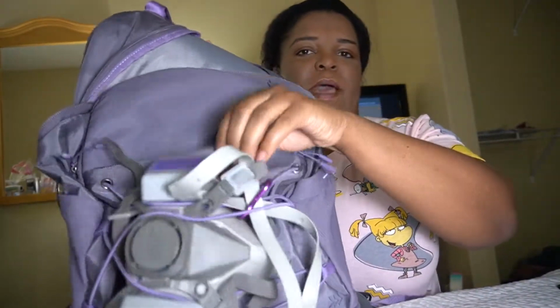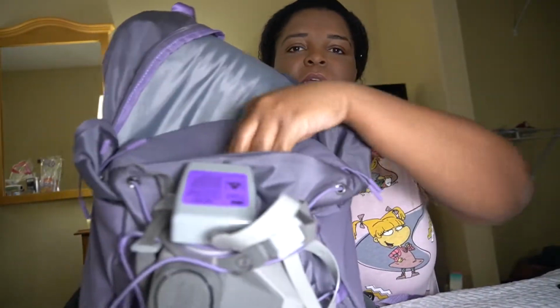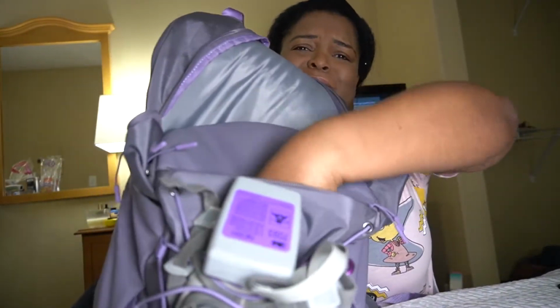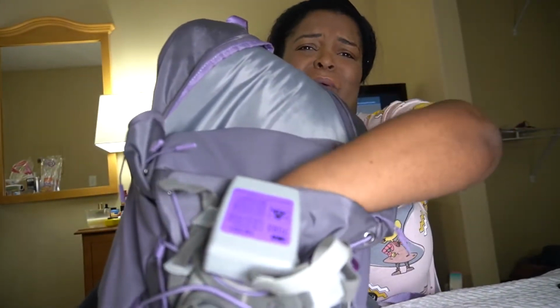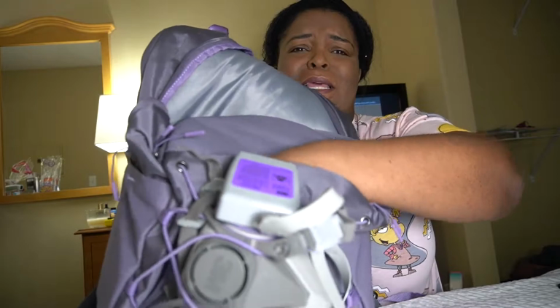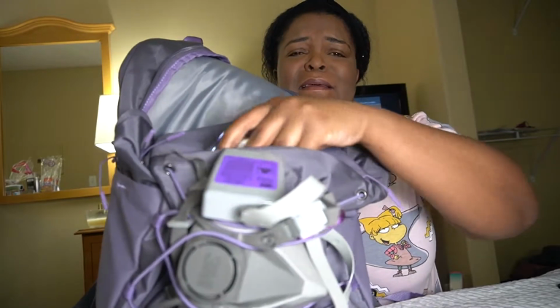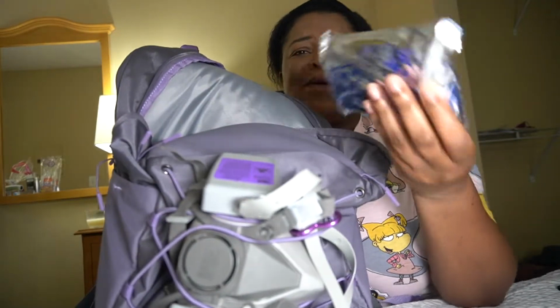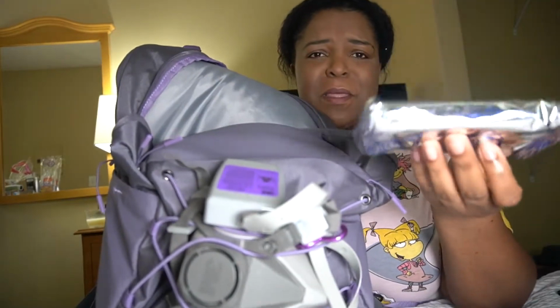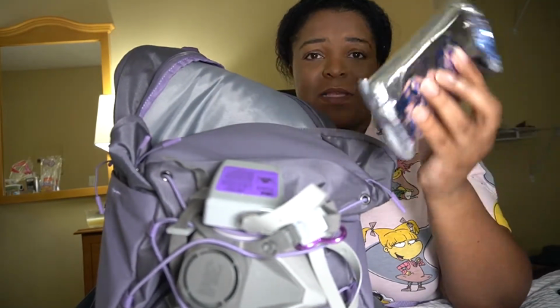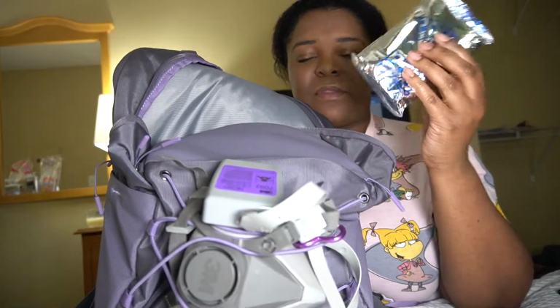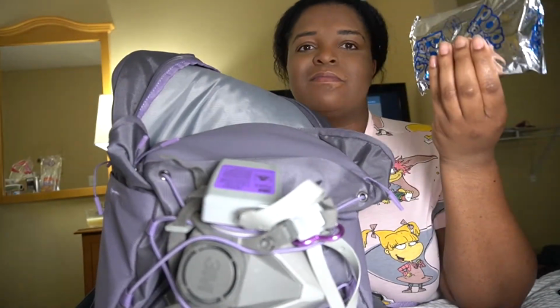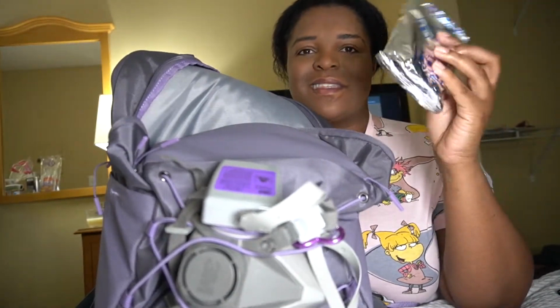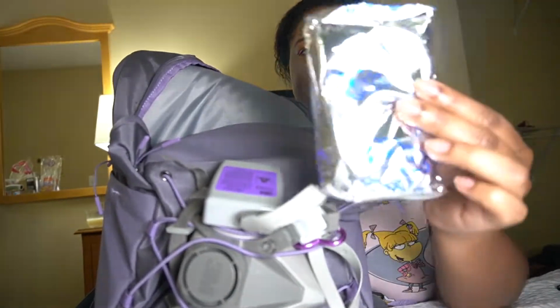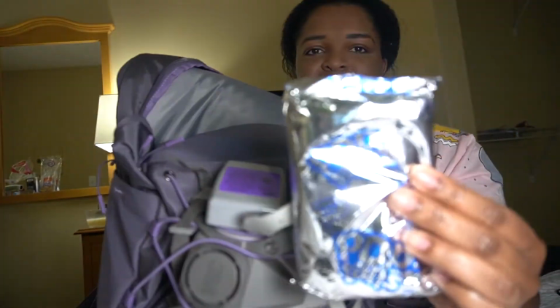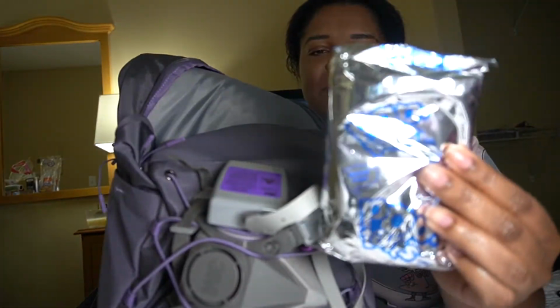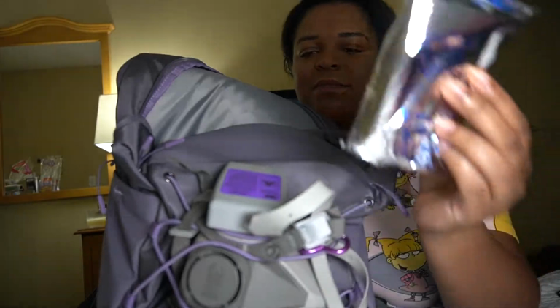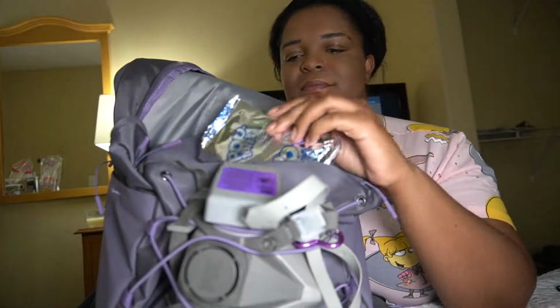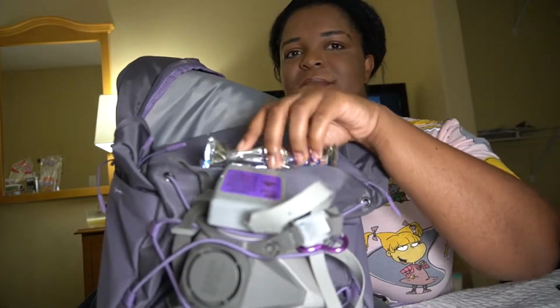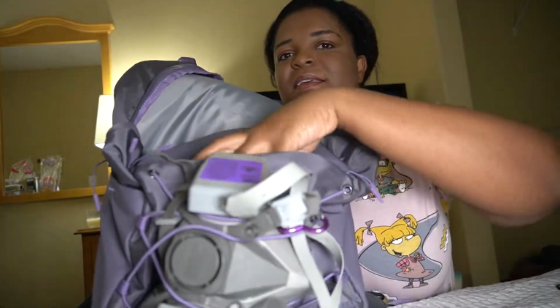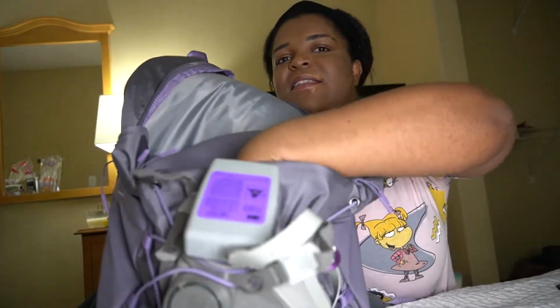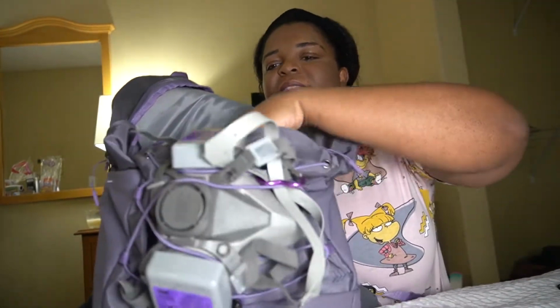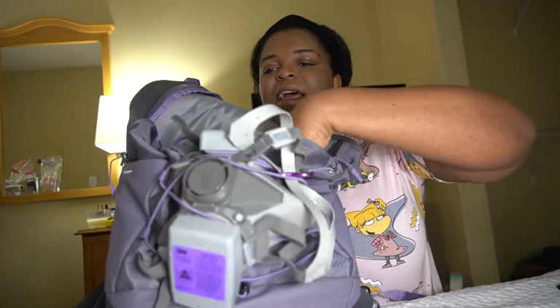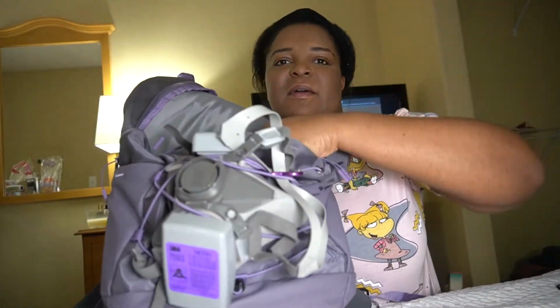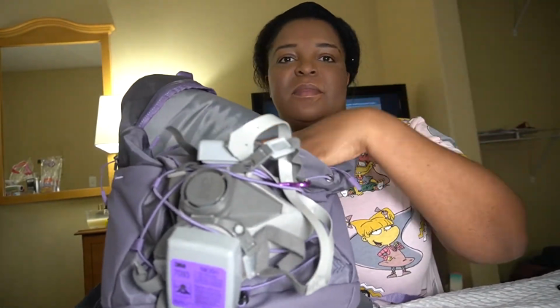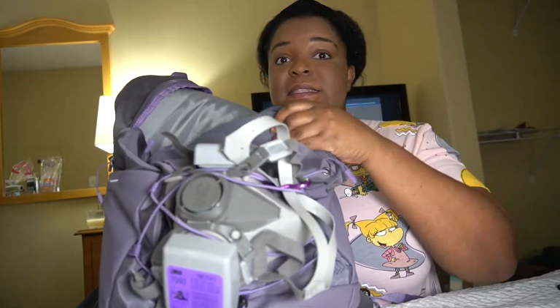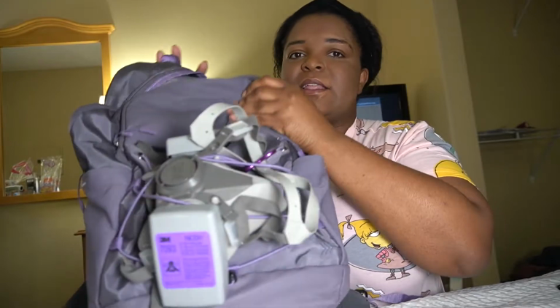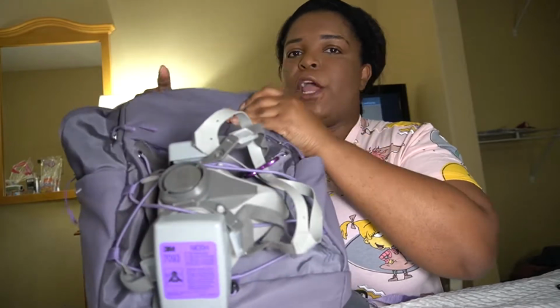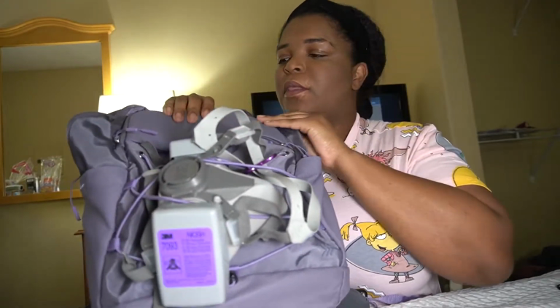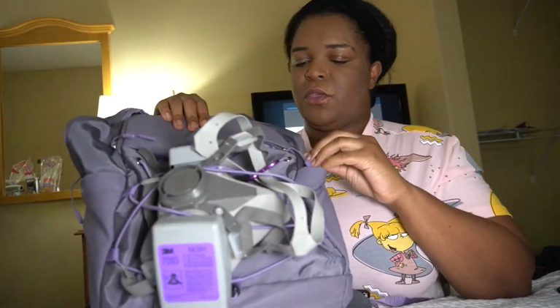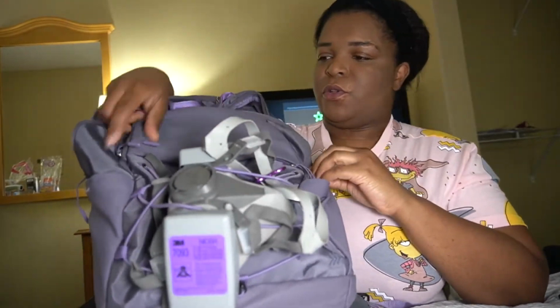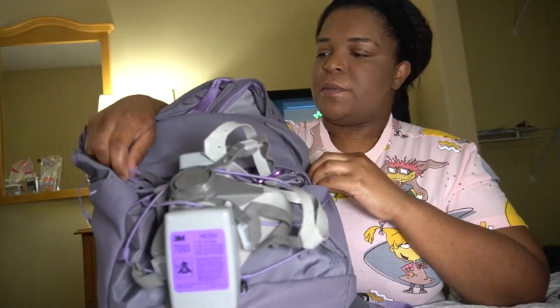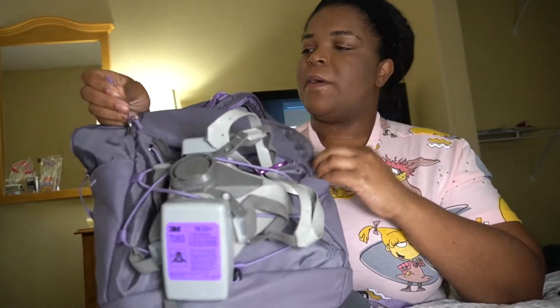I use the front pocket like my wallet — sometimes there's a small snack in there, like Pop-Tarts, and the car keys are usually in that spot too.